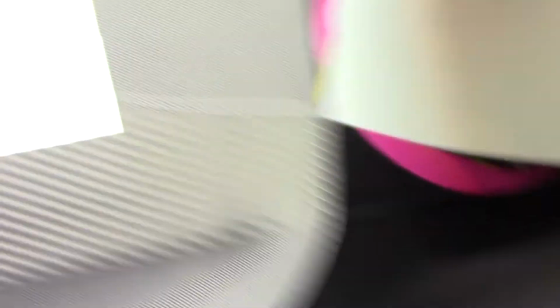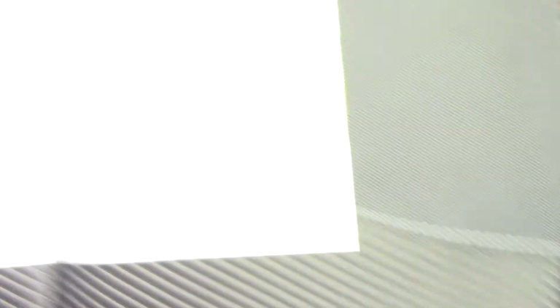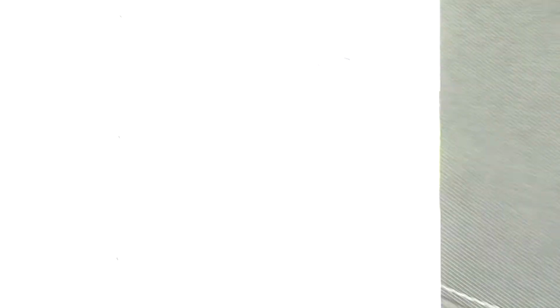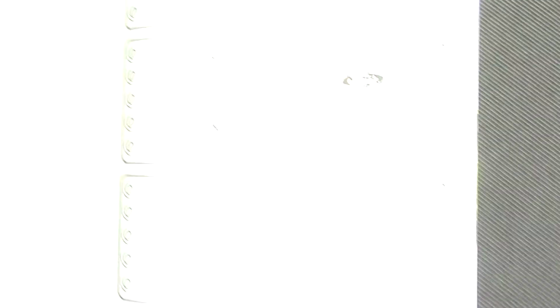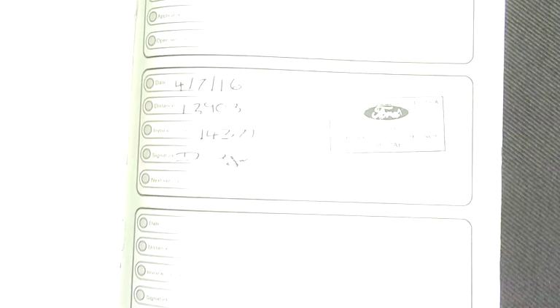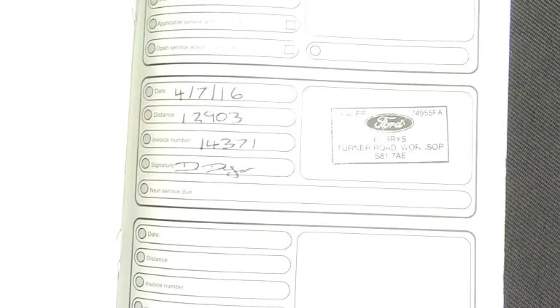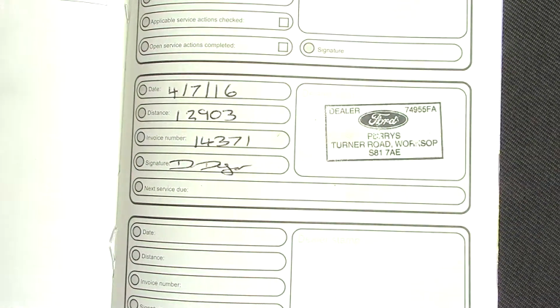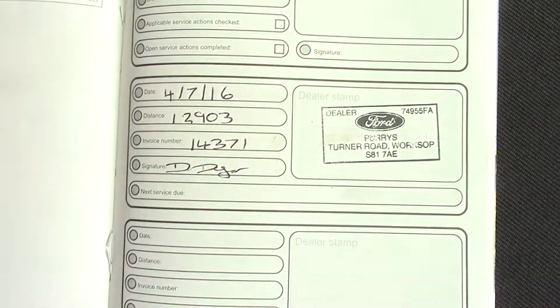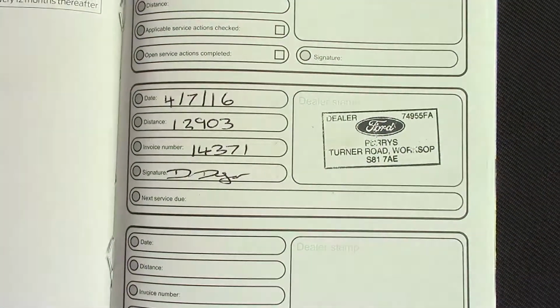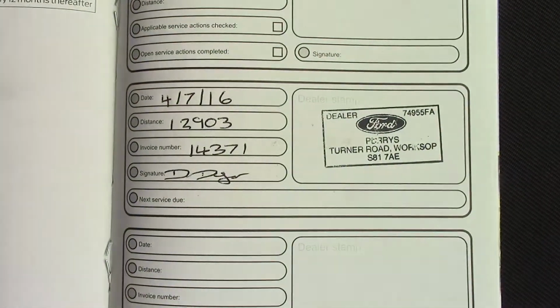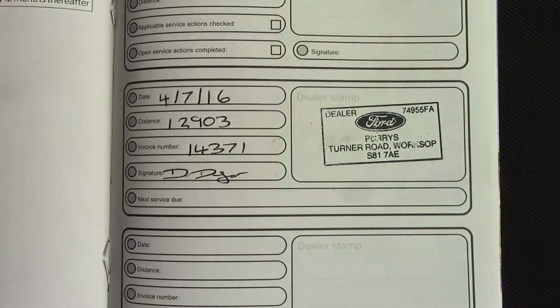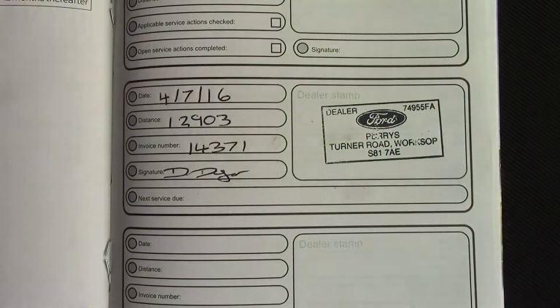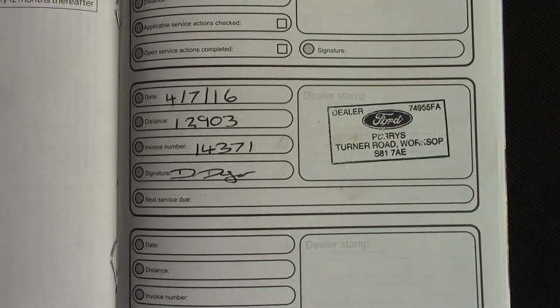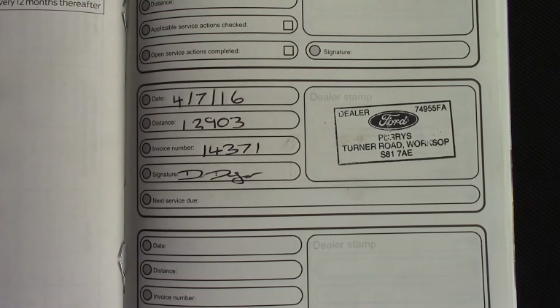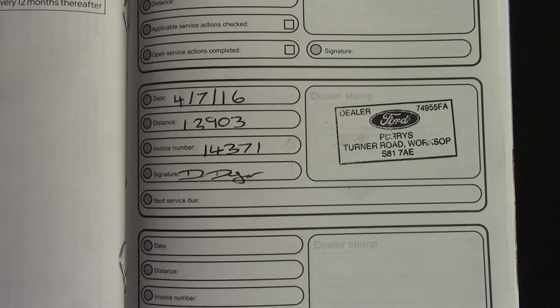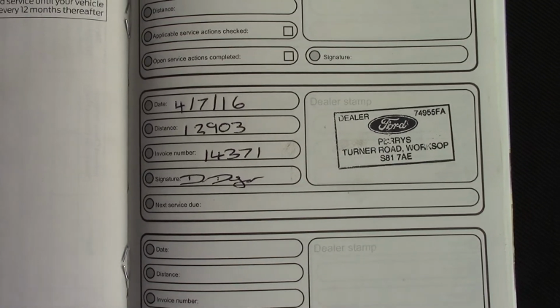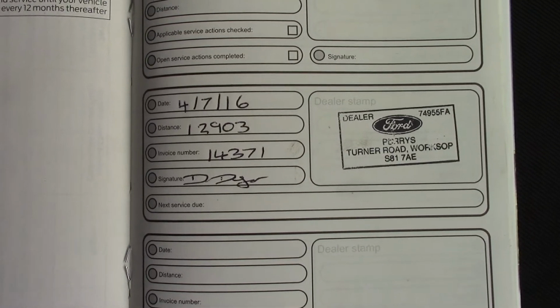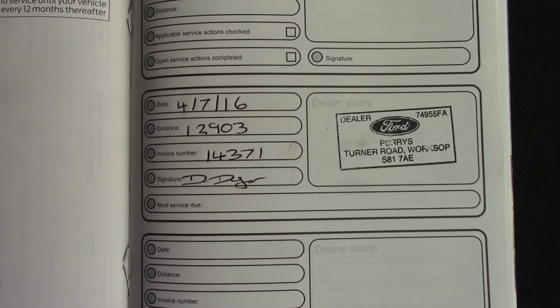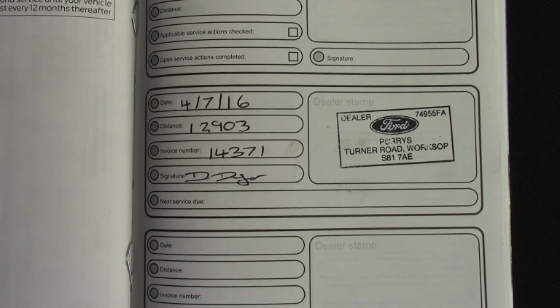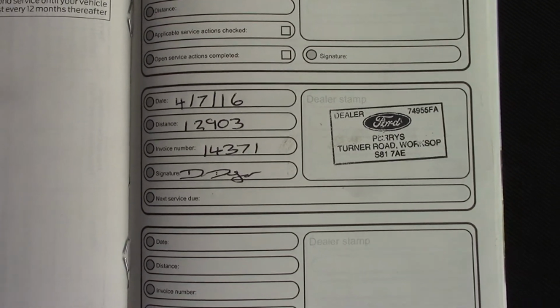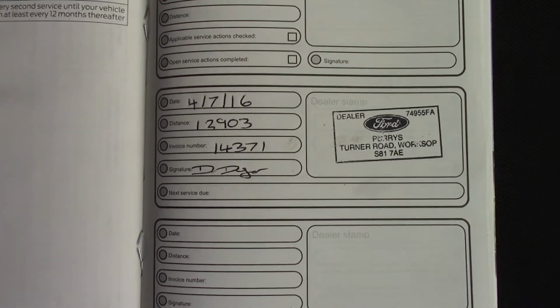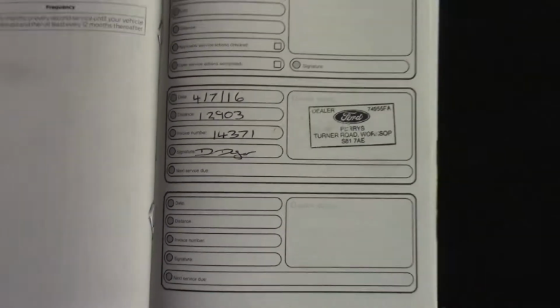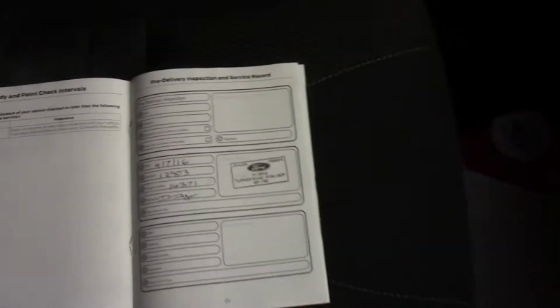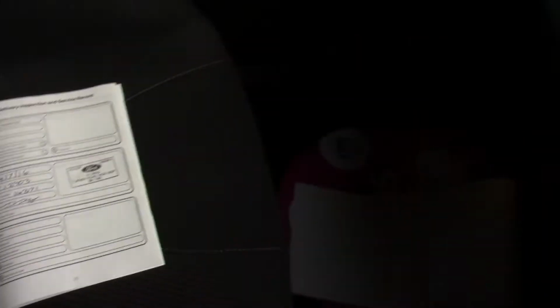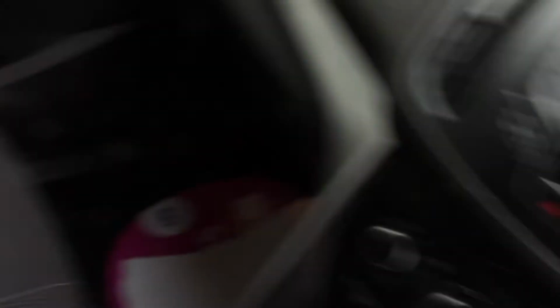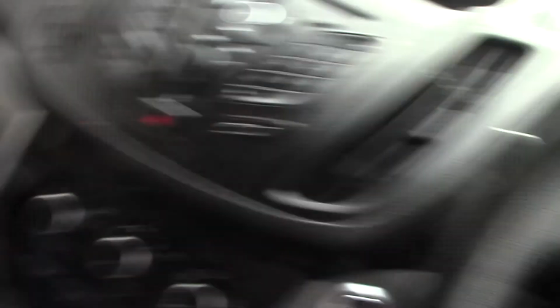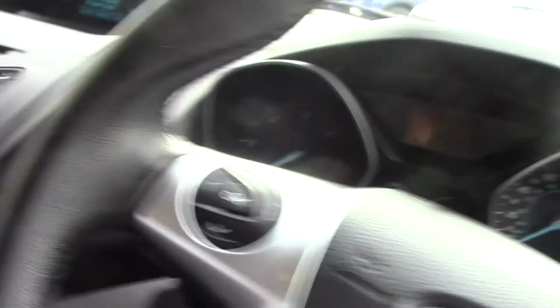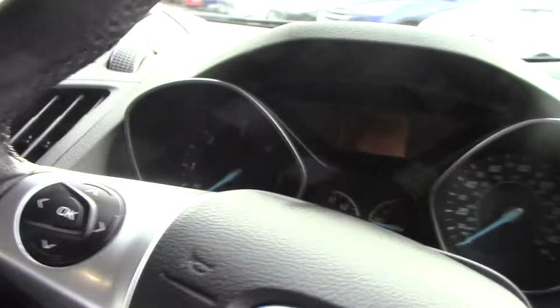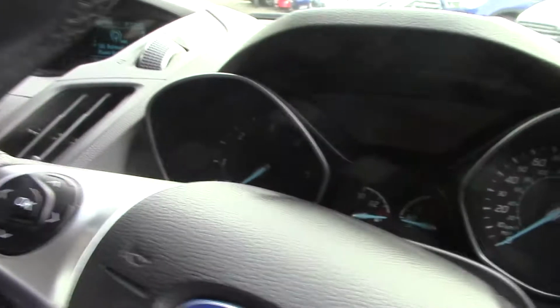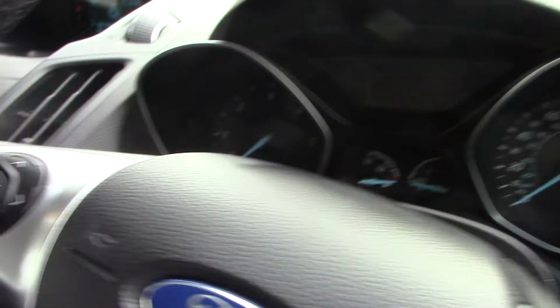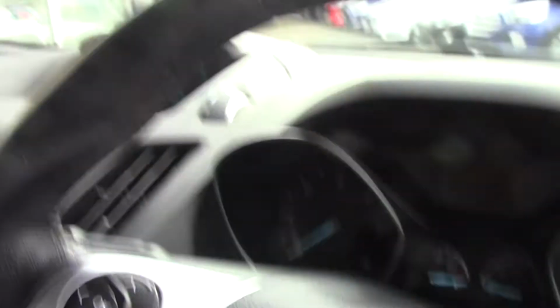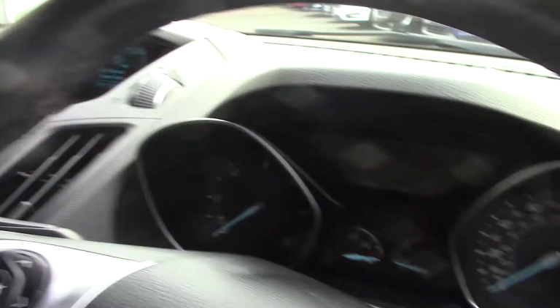Over here you've got the service history for the vehicle. And like all of our vehicles, this one comes fully forecourt prepared.